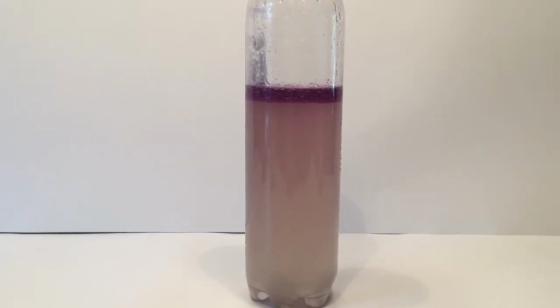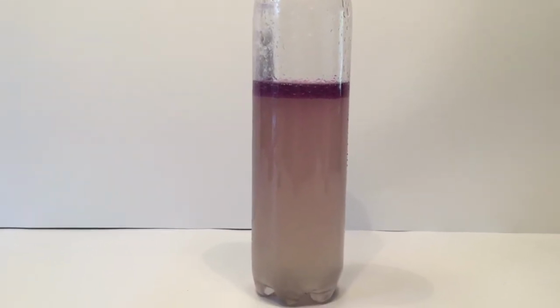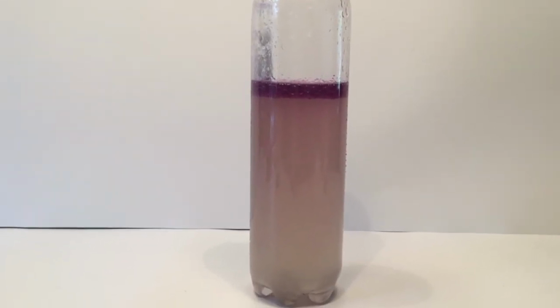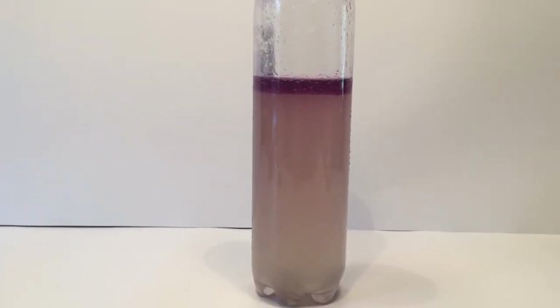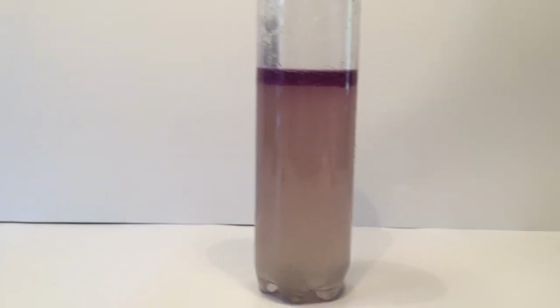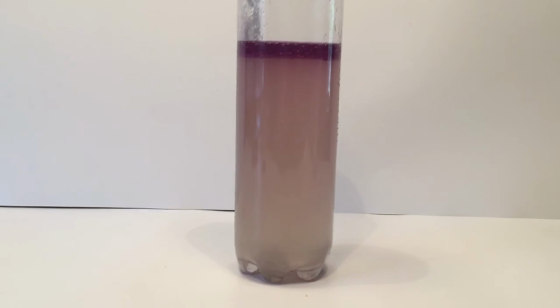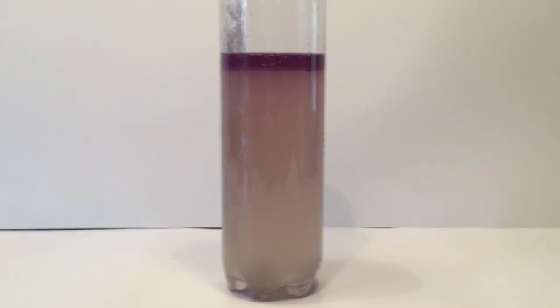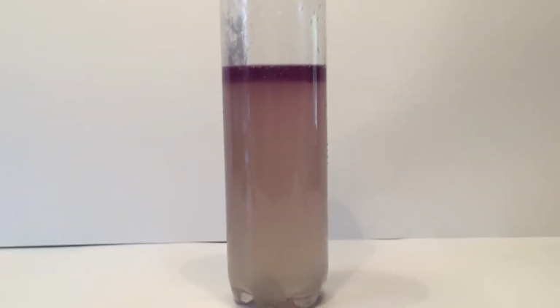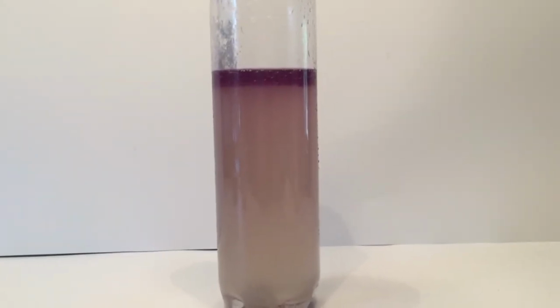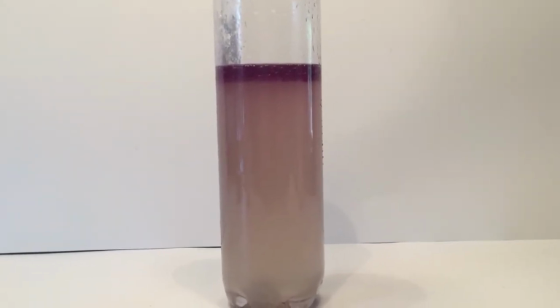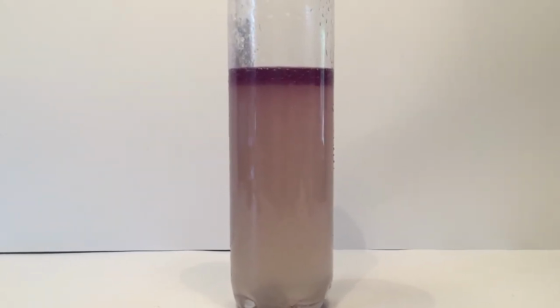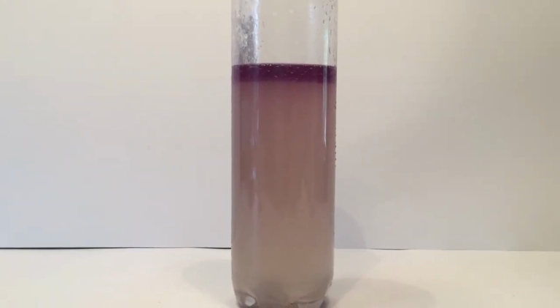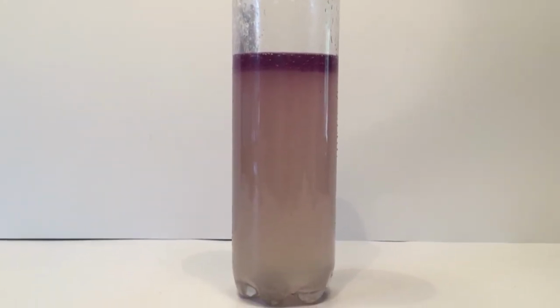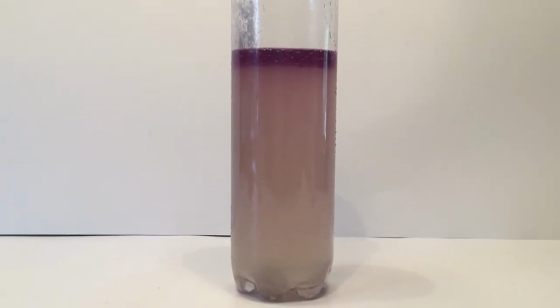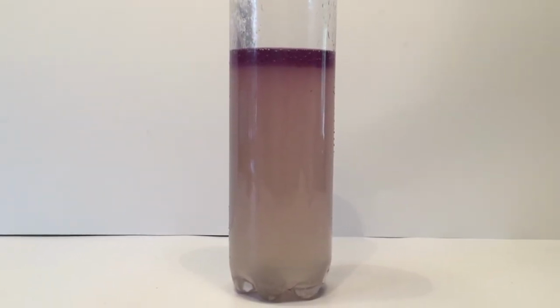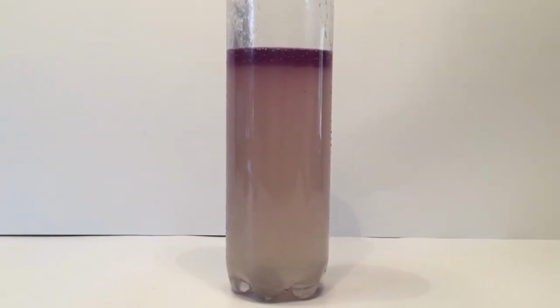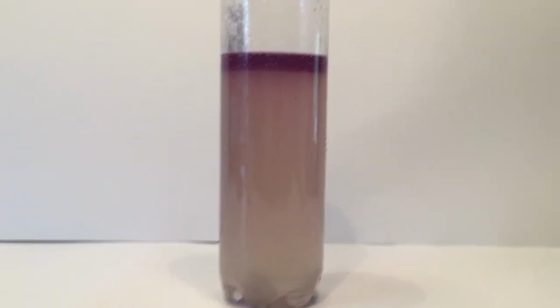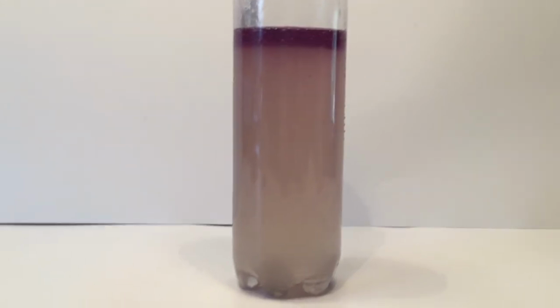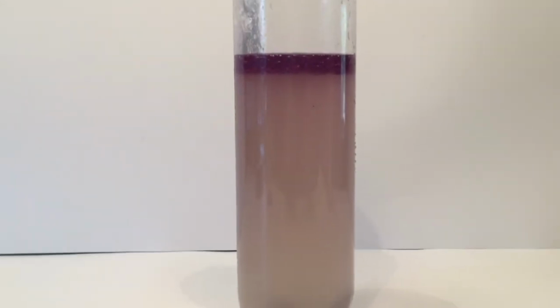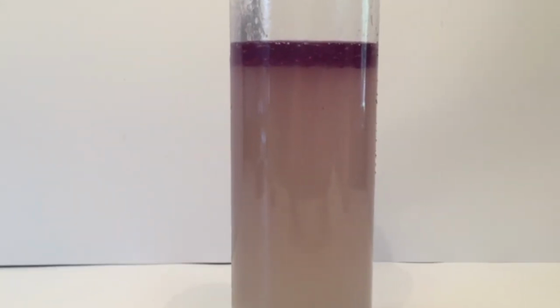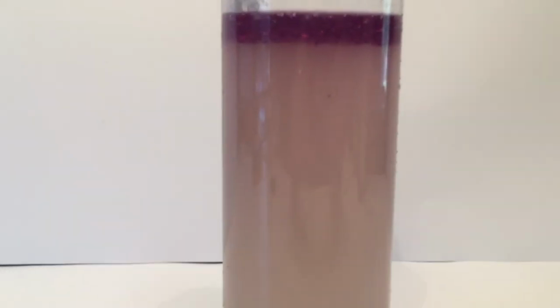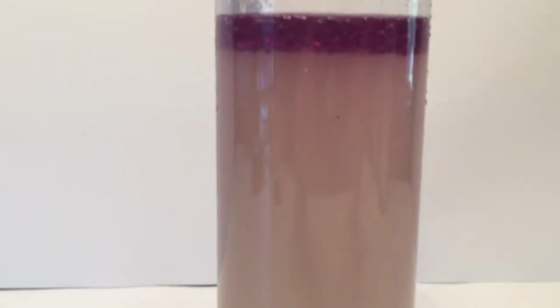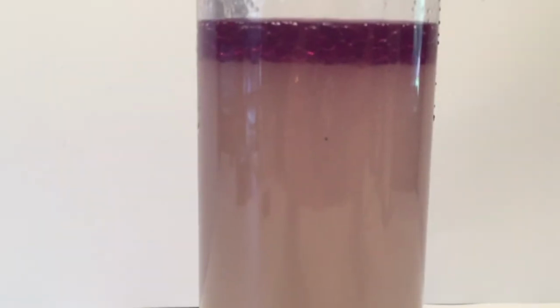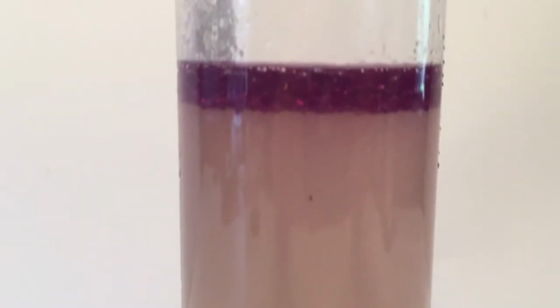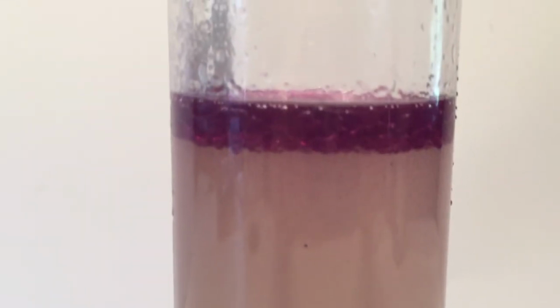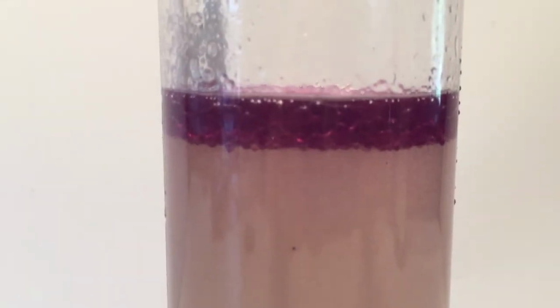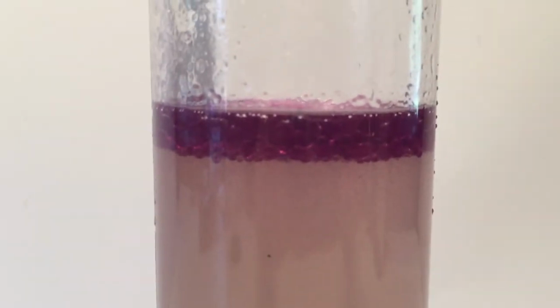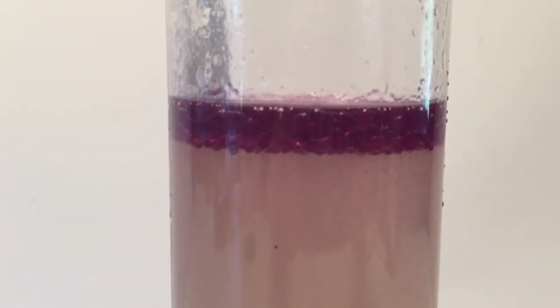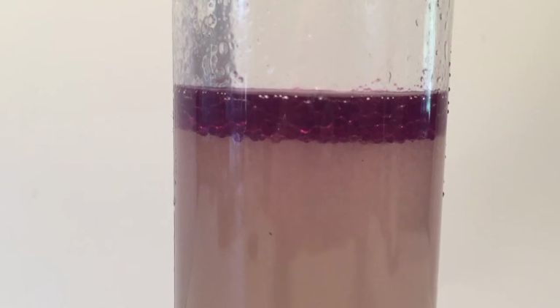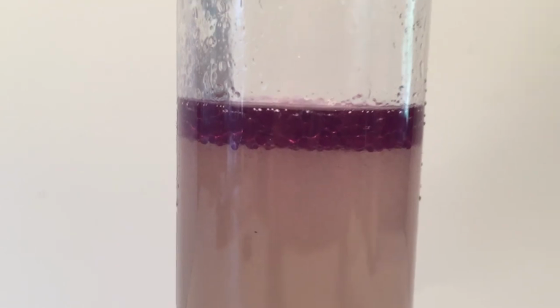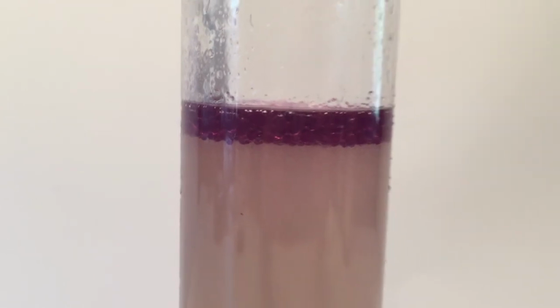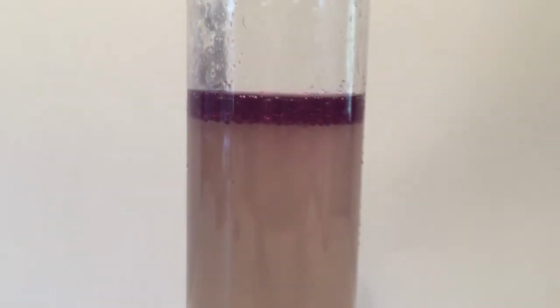Water is polar — it has an uneven distribution of electrons. Oil is non-polar, so the electrons in the molecules are distributed evenly. Iodine is also a non-polar molecule, so therefore it is soluble in oil.